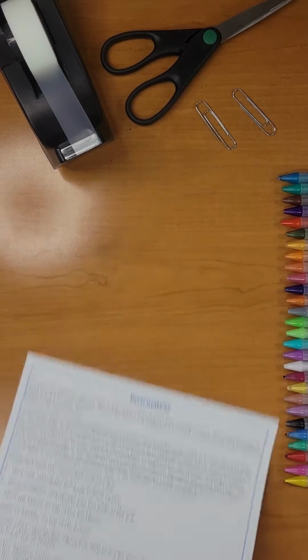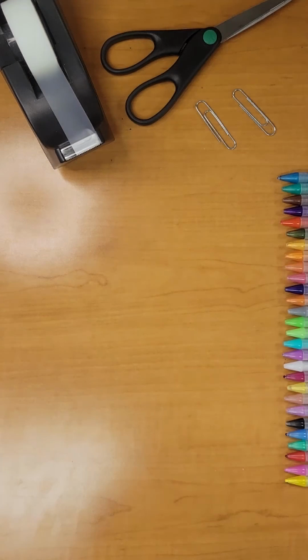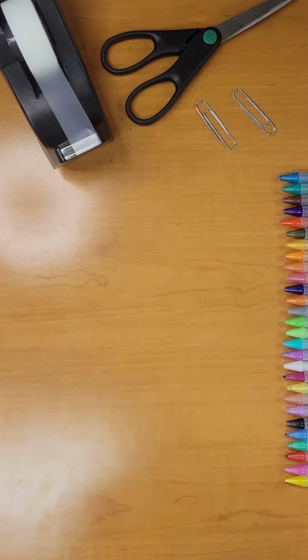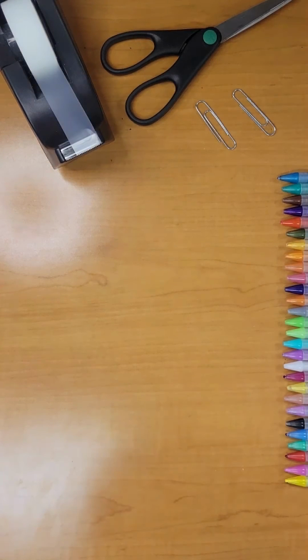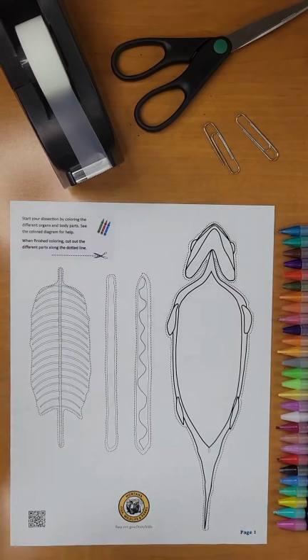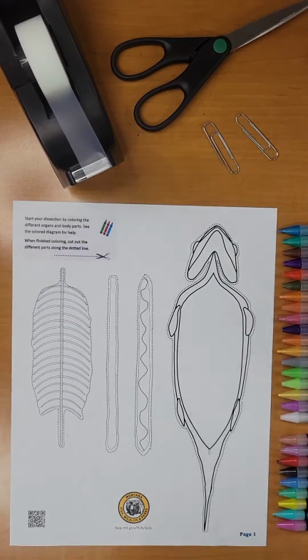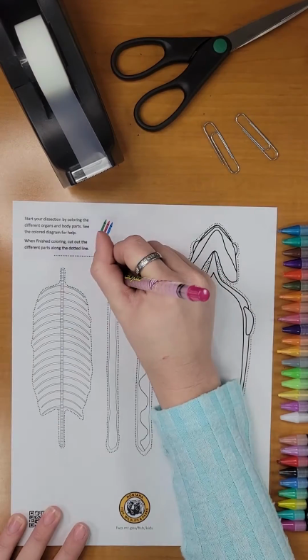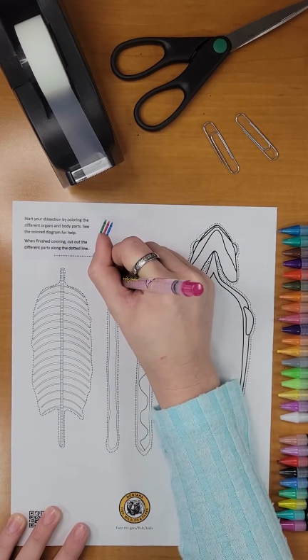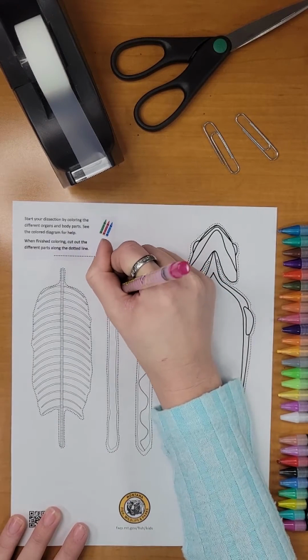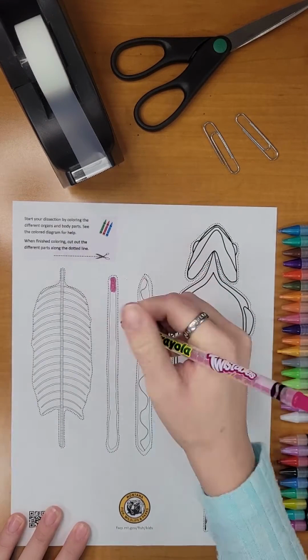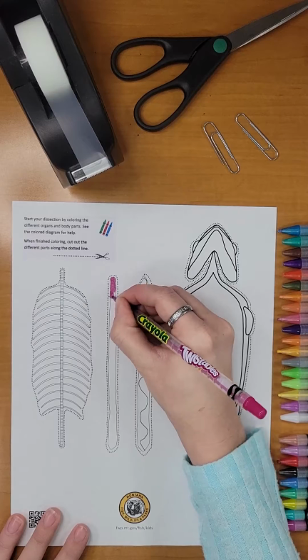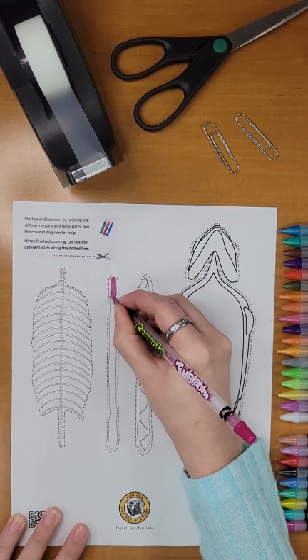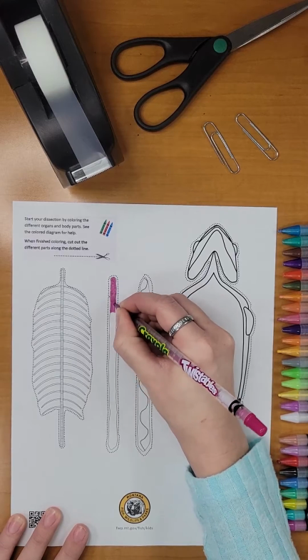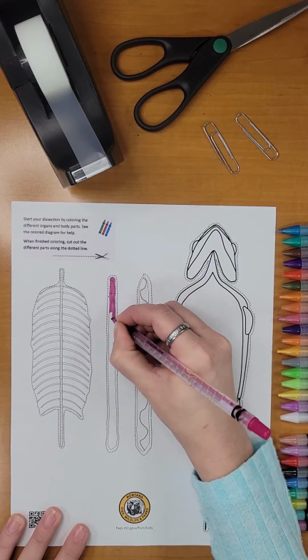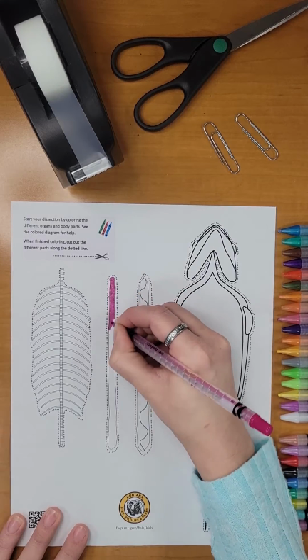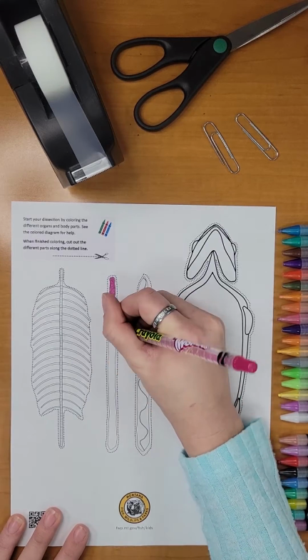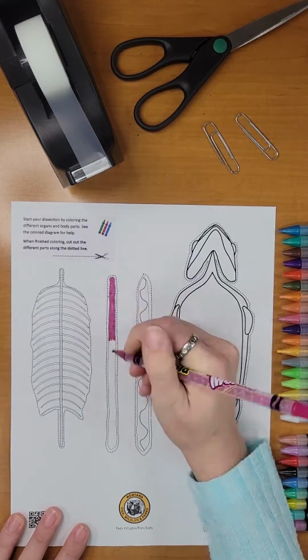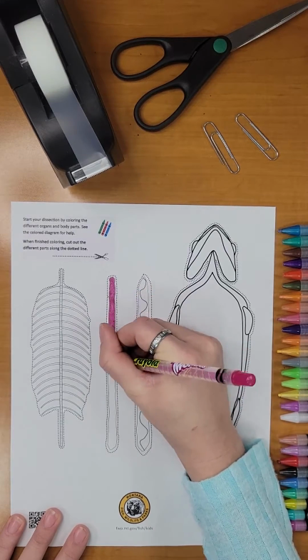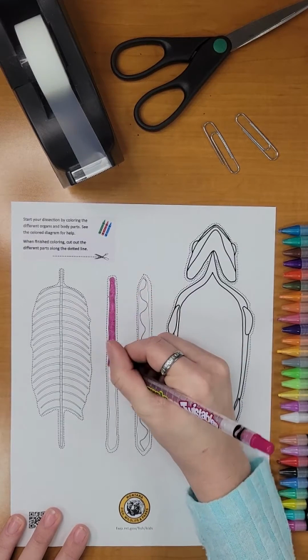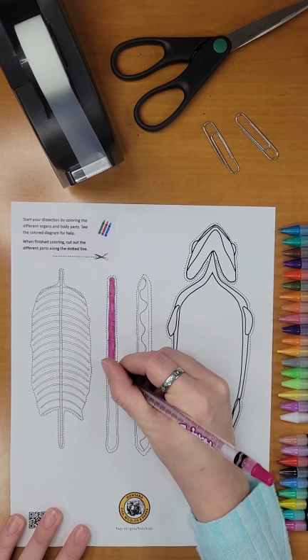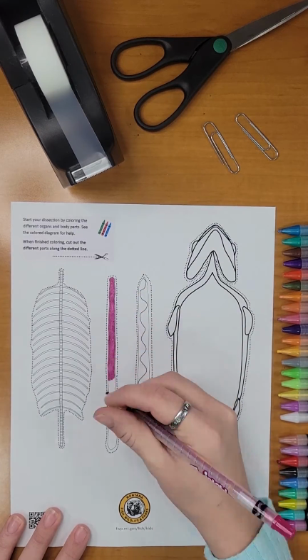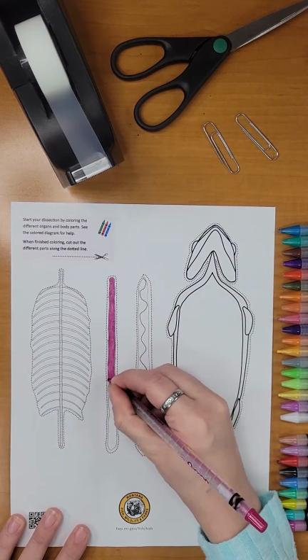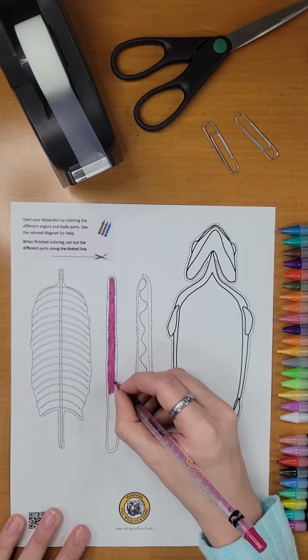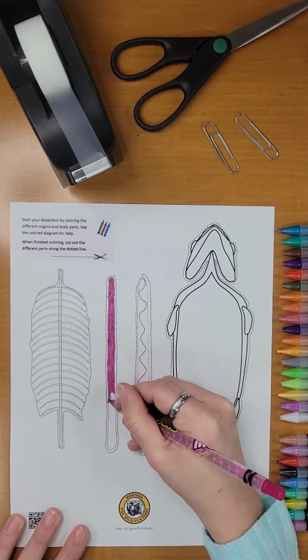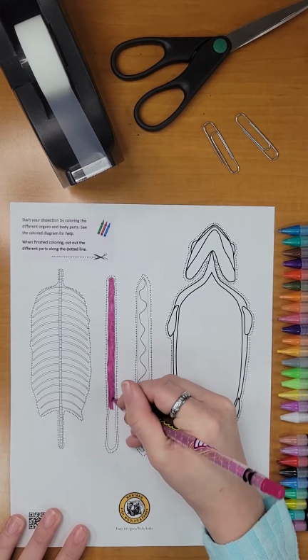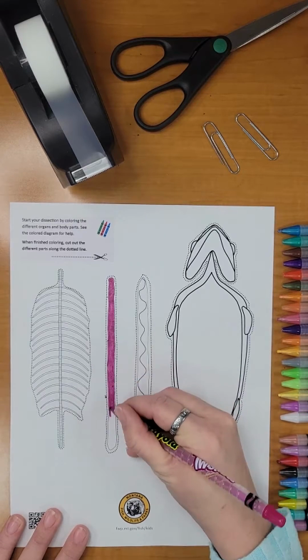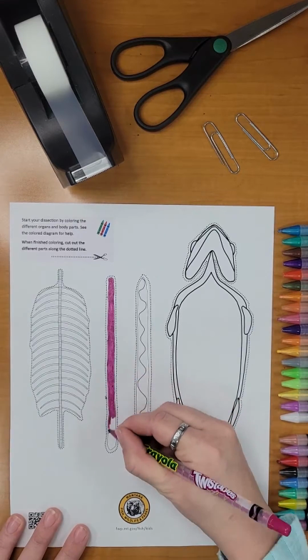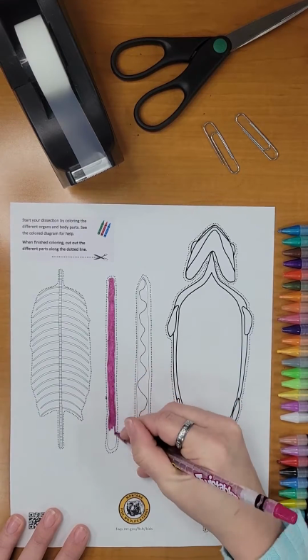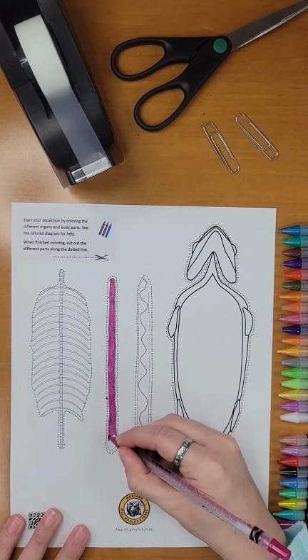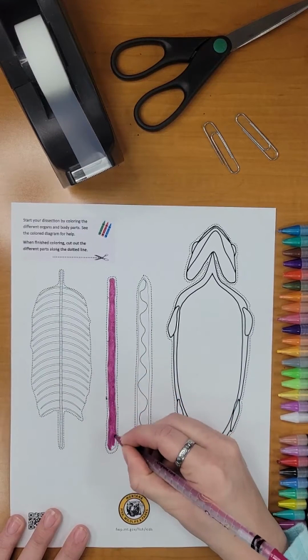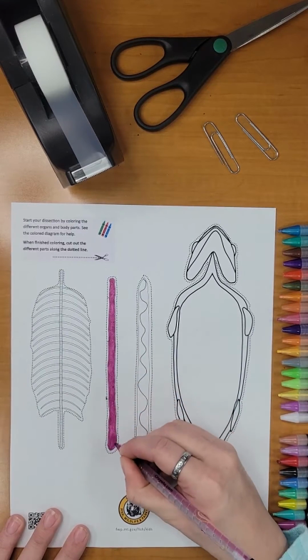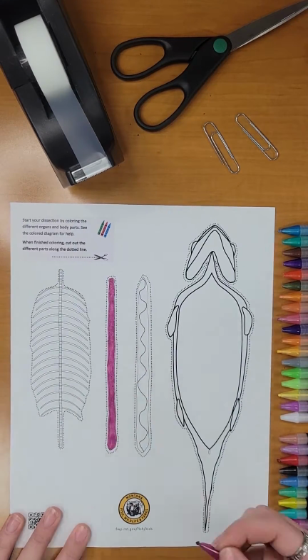Now let's get started. We will start by coloring all of our body parts and organs. If you would like to match your colors to real fish organs, use the table on page 5 and page 6 for reference.